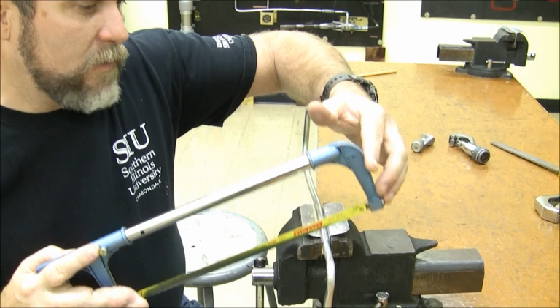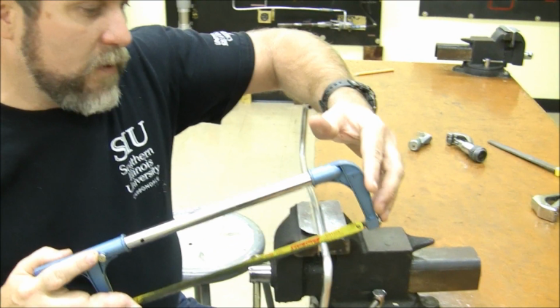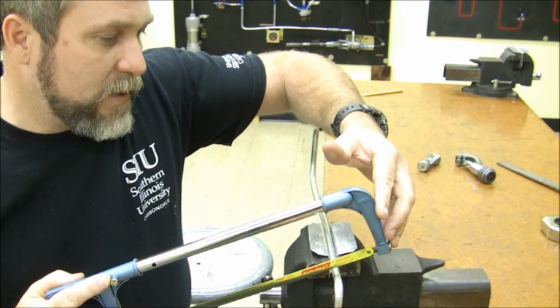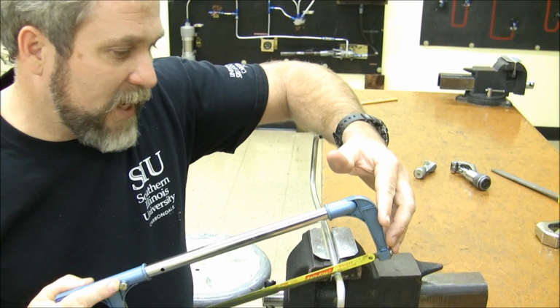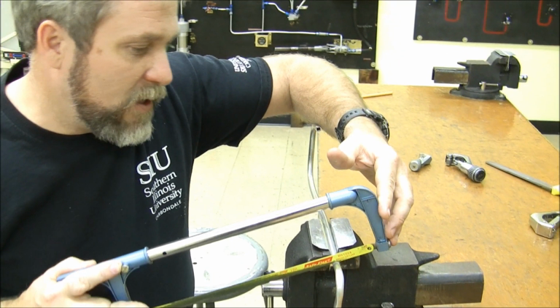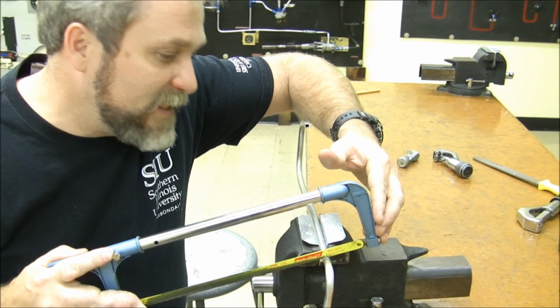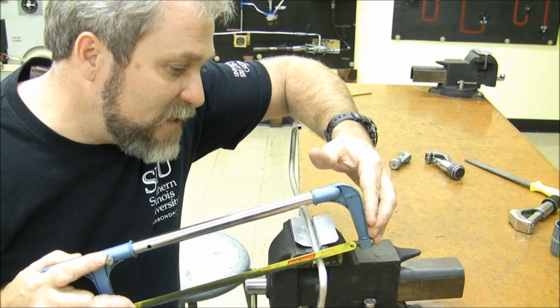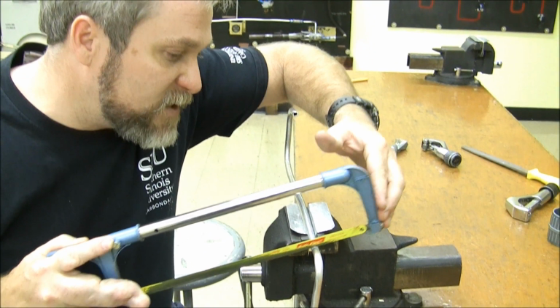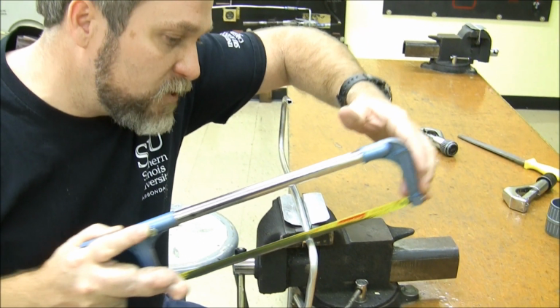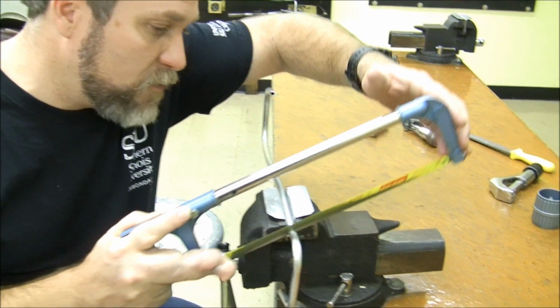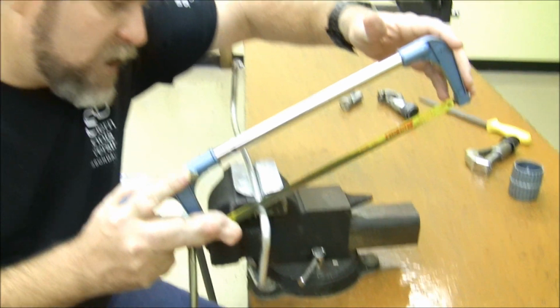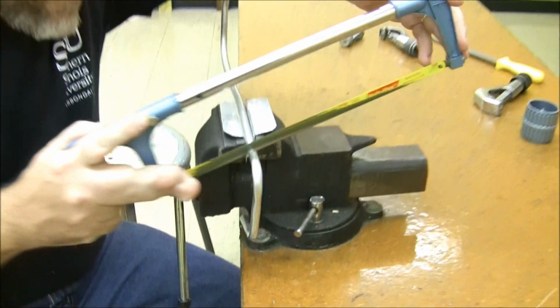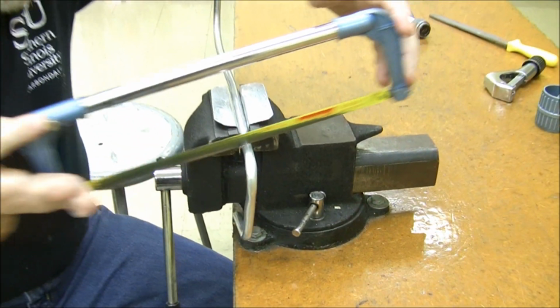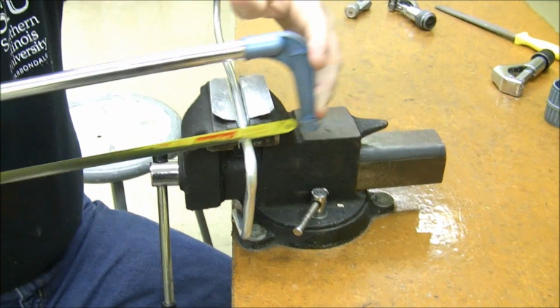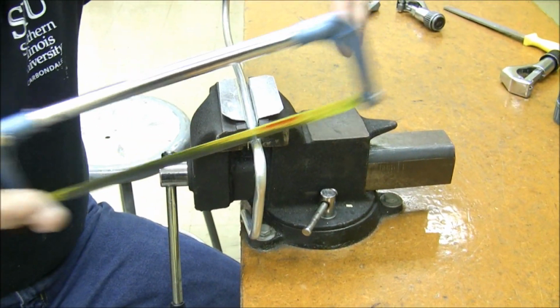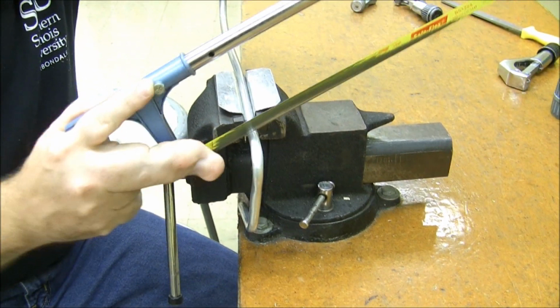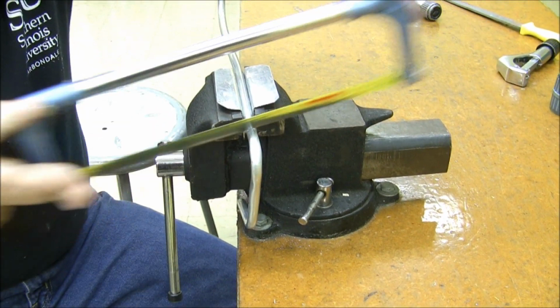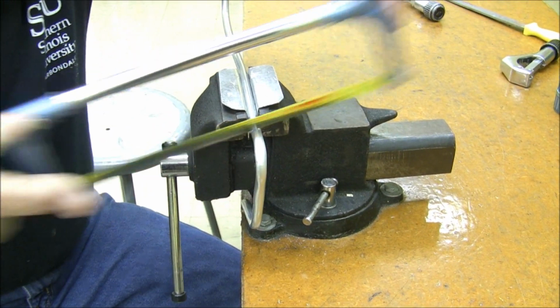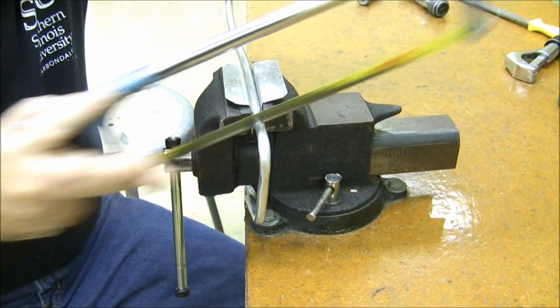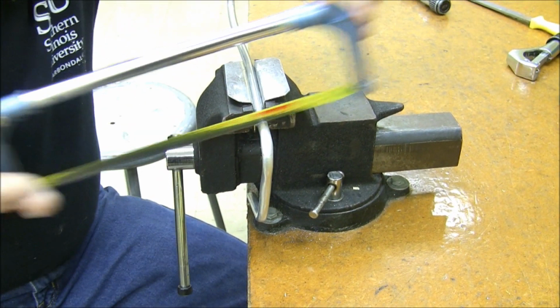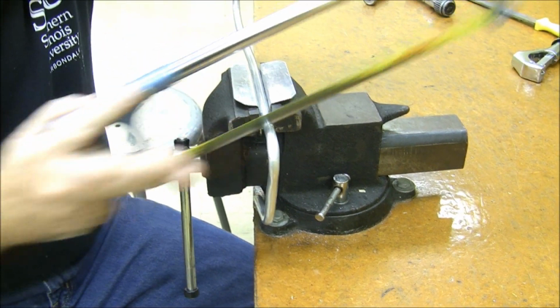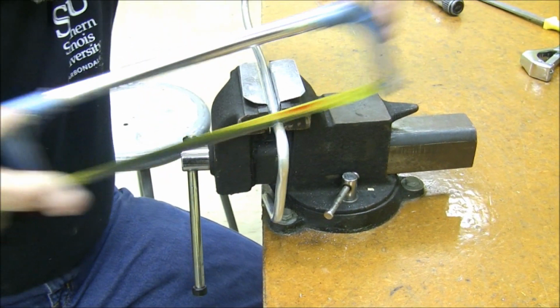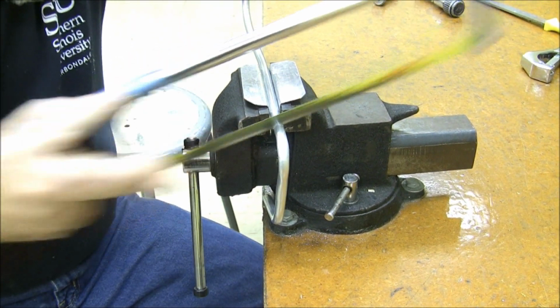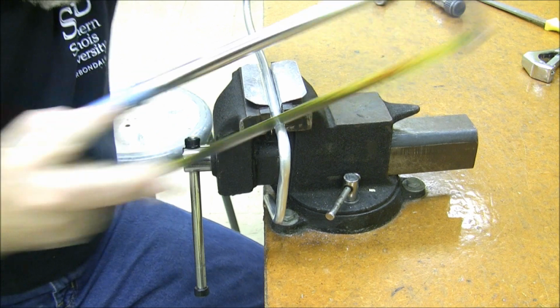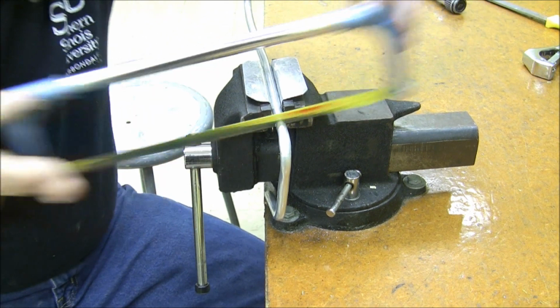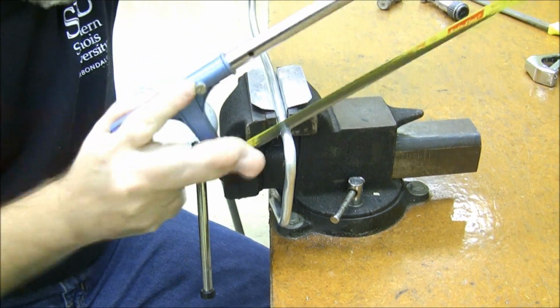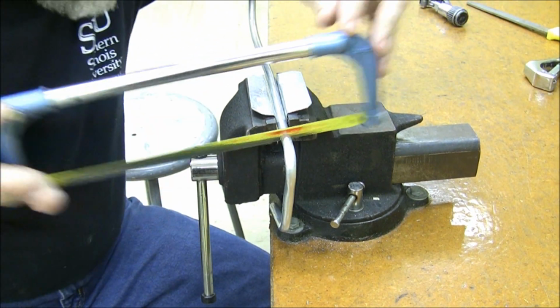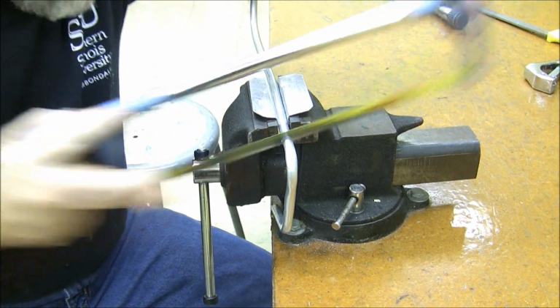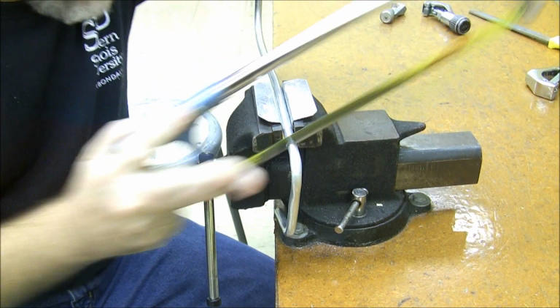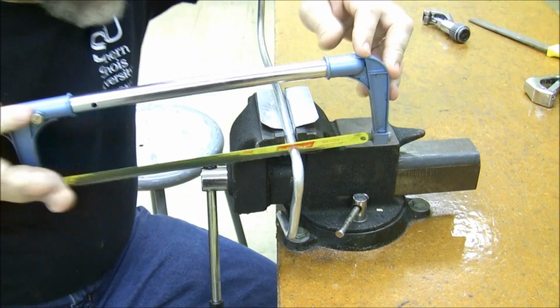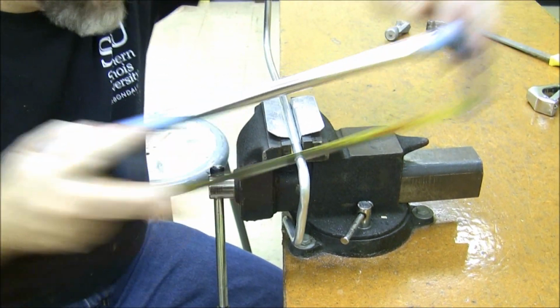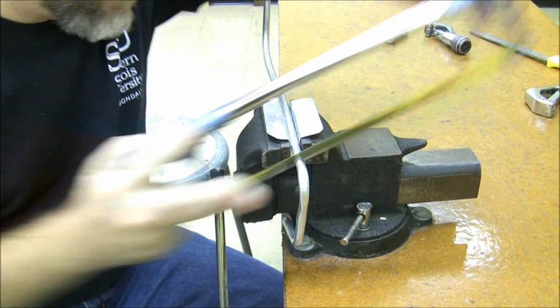We all know how to use a hacksaw: nice, even, smooth strokes. It cuts on the pull stroke. Not a lot of pressure — let the saw do the work.